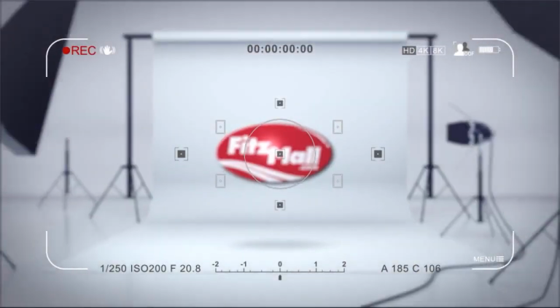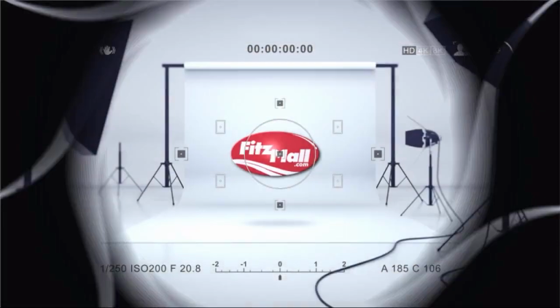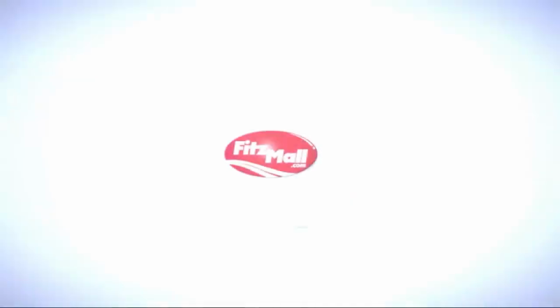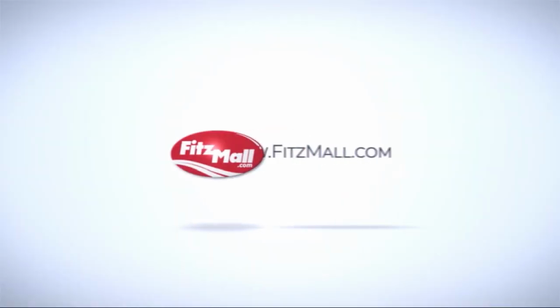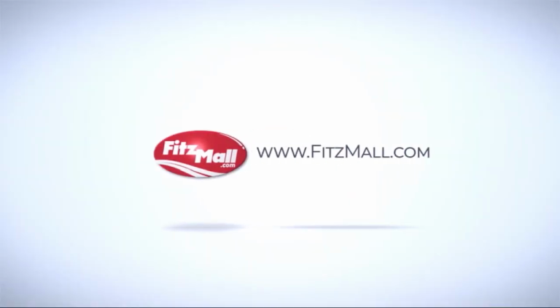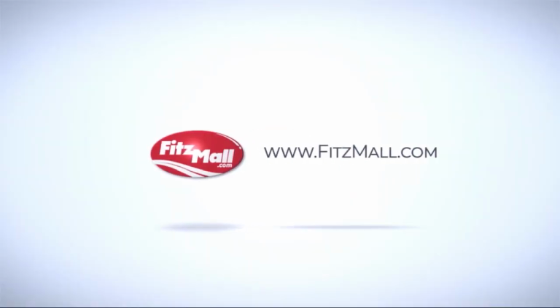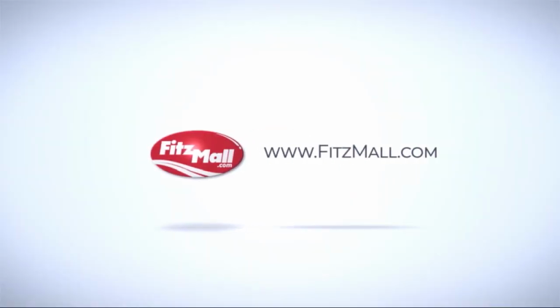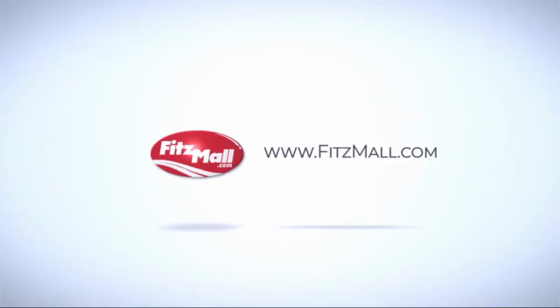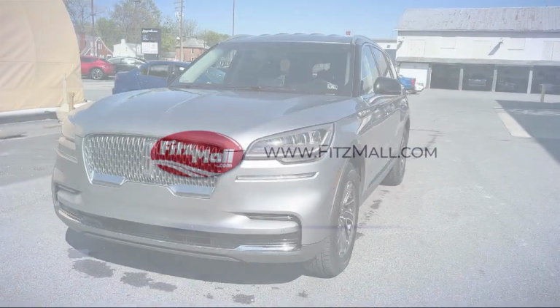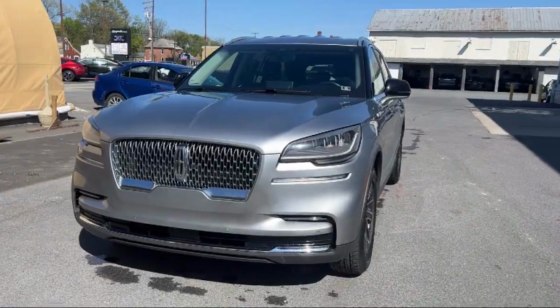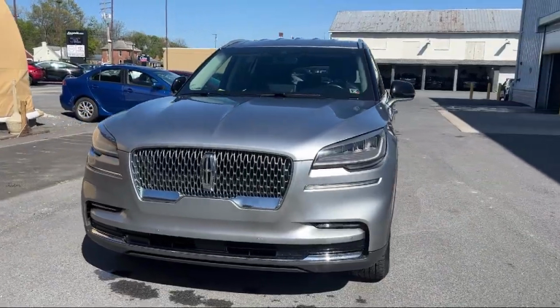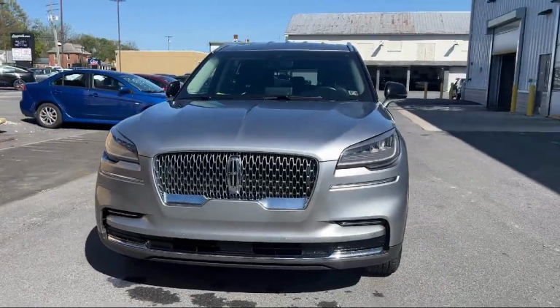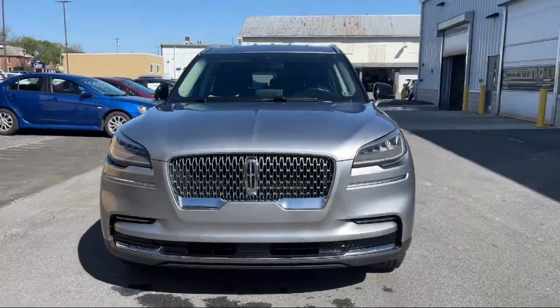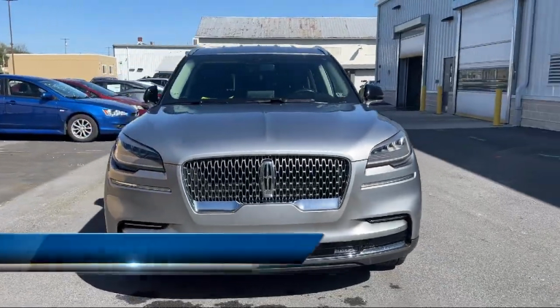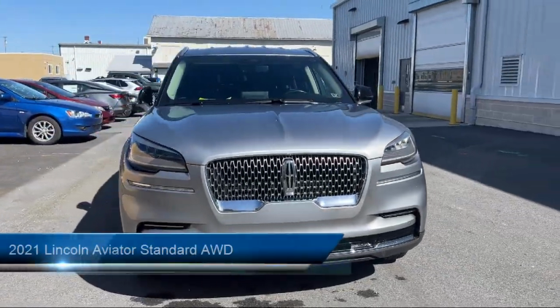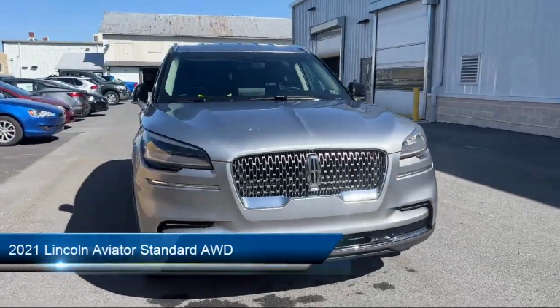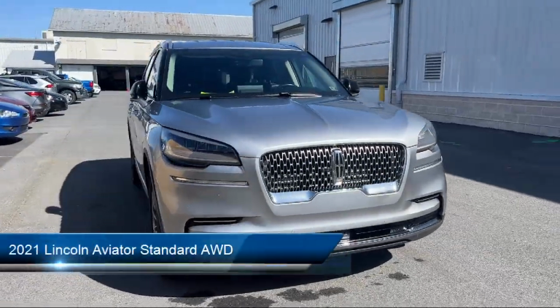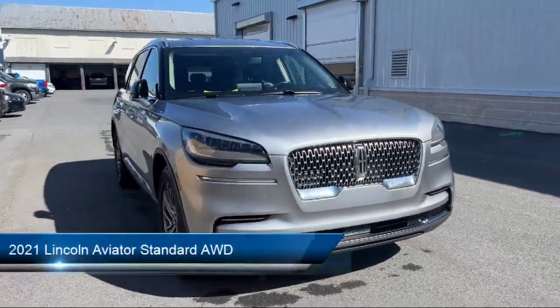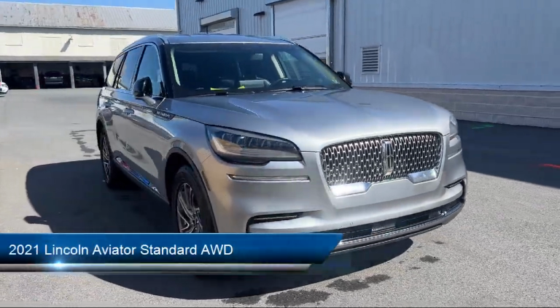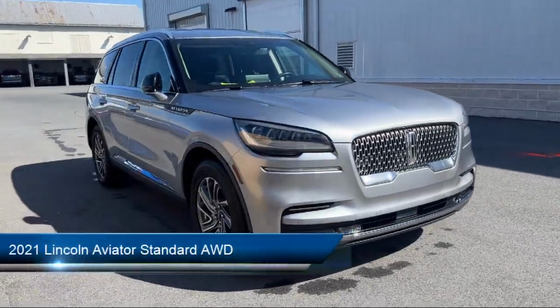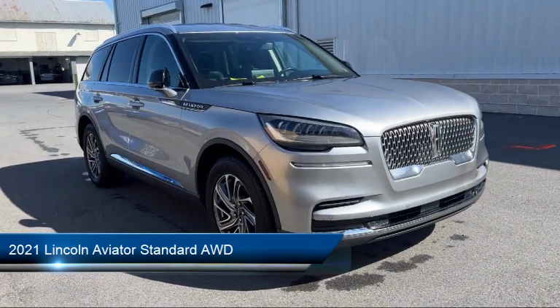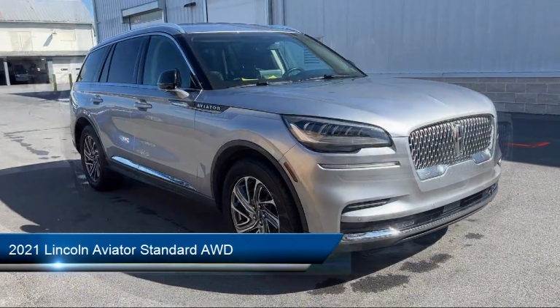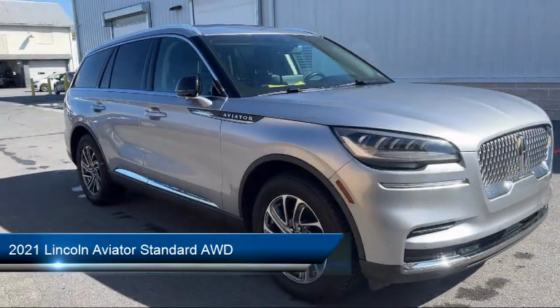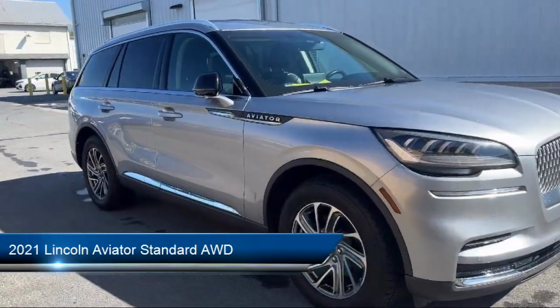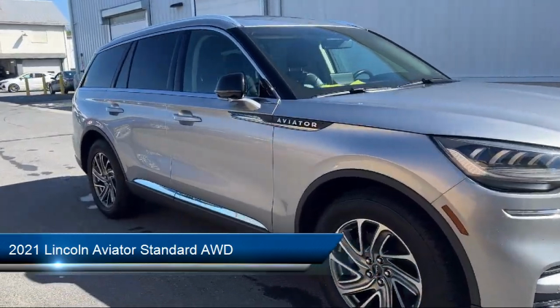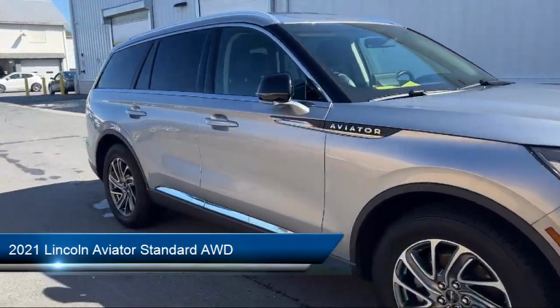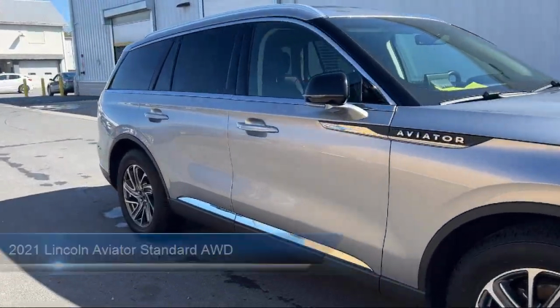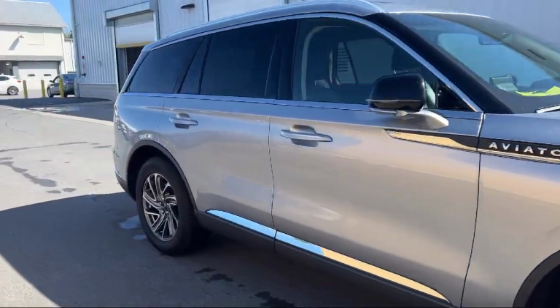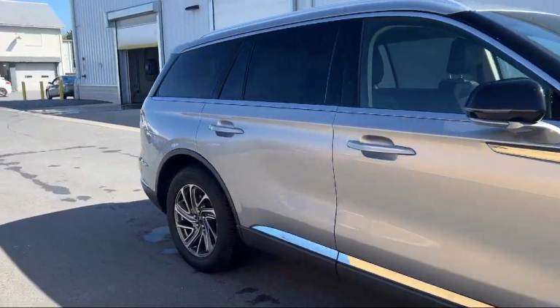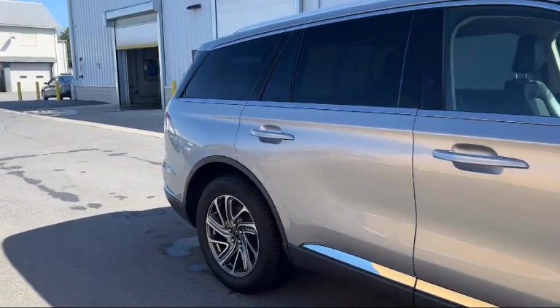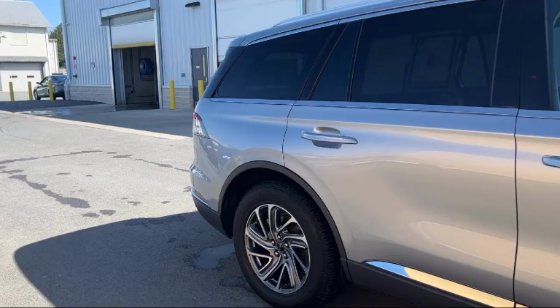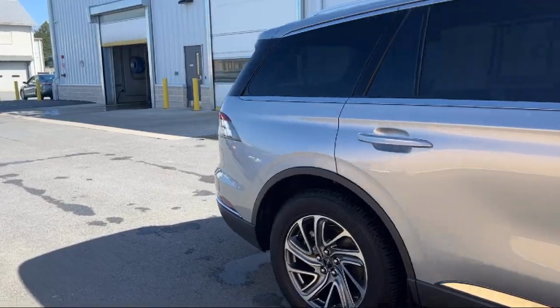For over 55 years, the Fitzway has been satisfying customers time and time again. And here's a look at another one of our great vehicles from our huge selection. It comes equipped with many standard and optional features, and has less than 60,000 miles on the odometer.